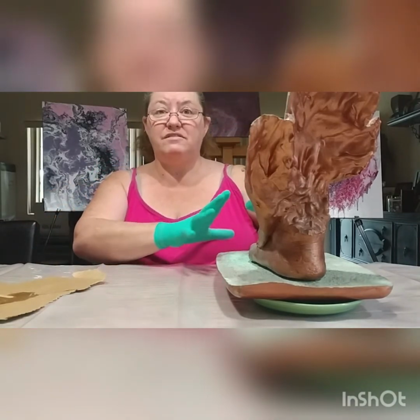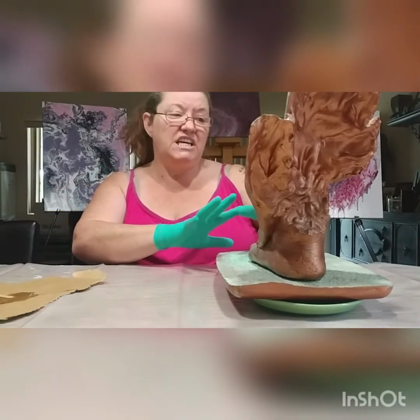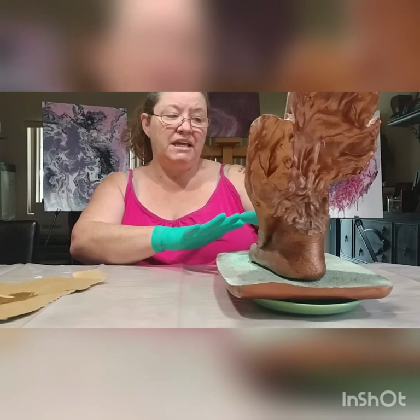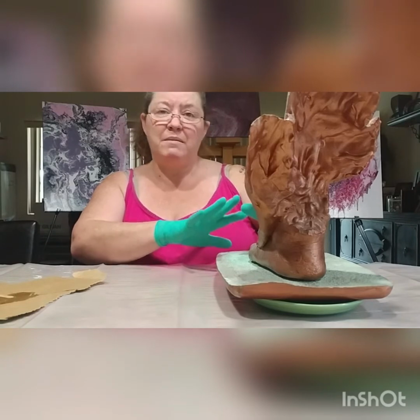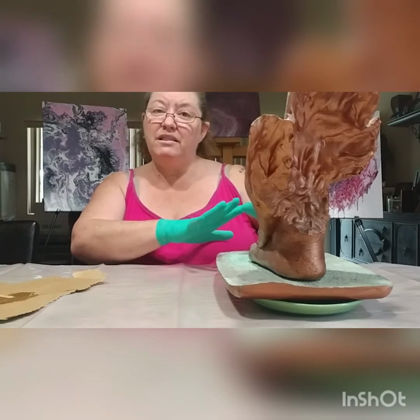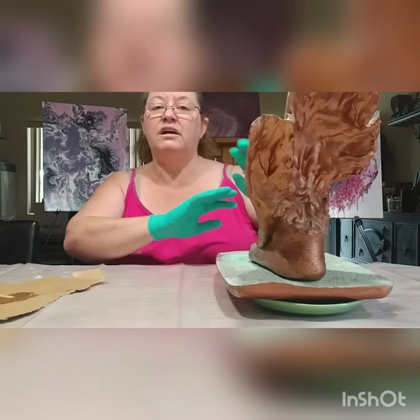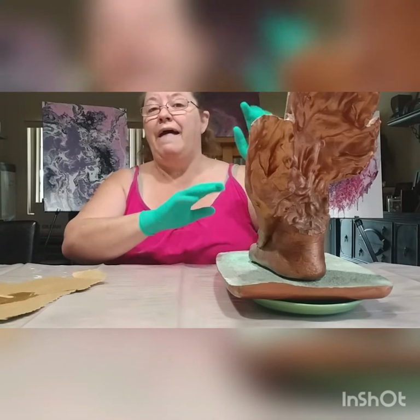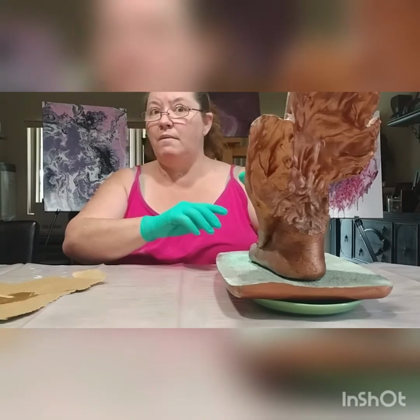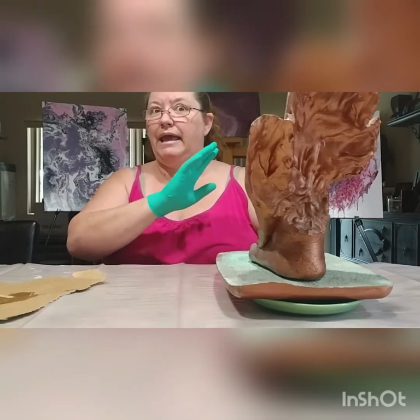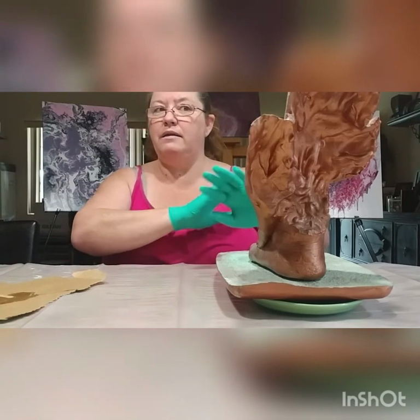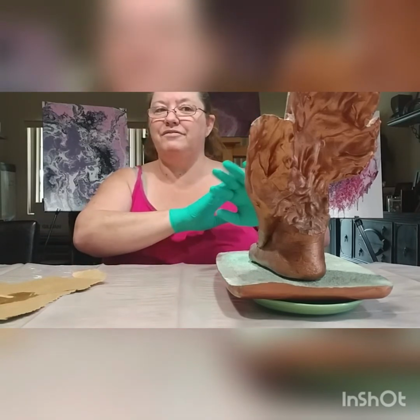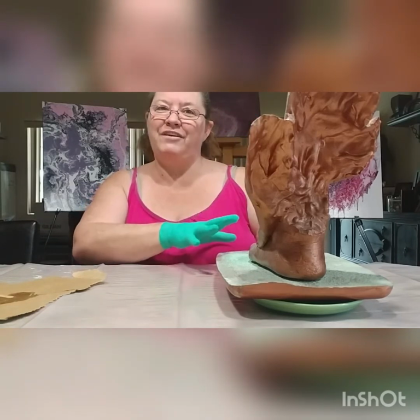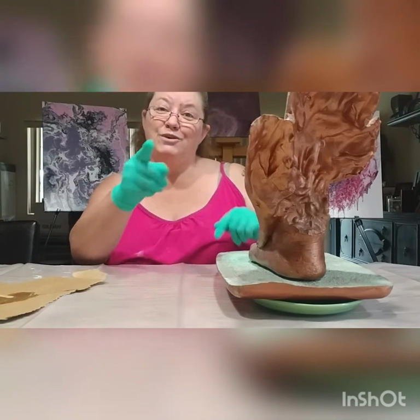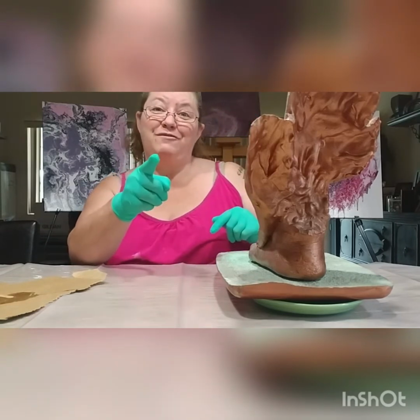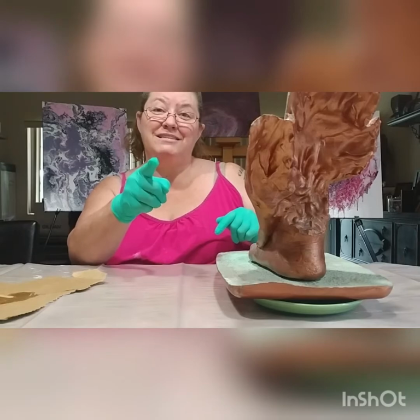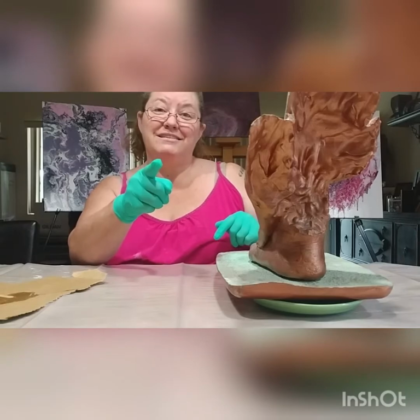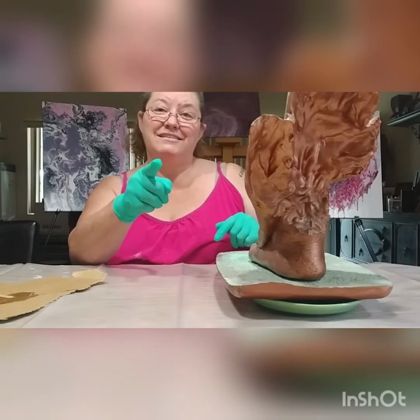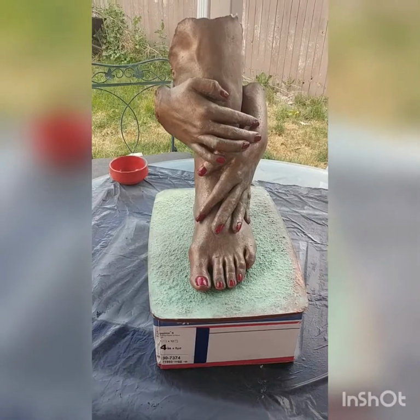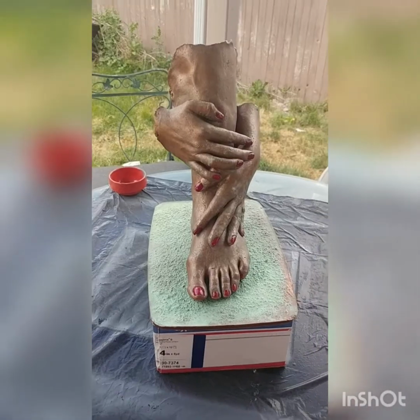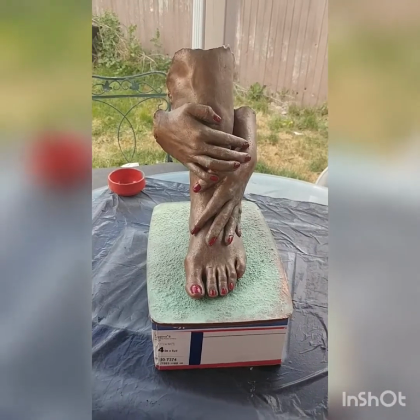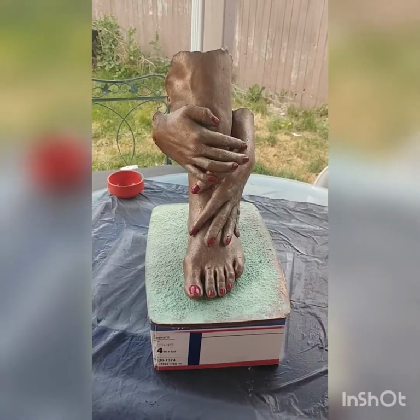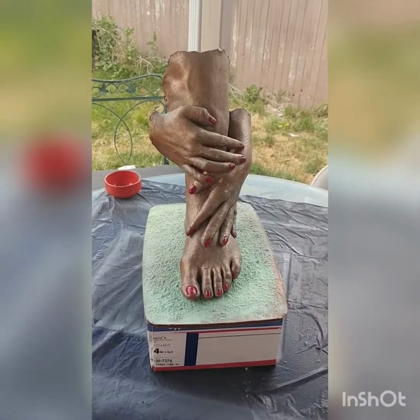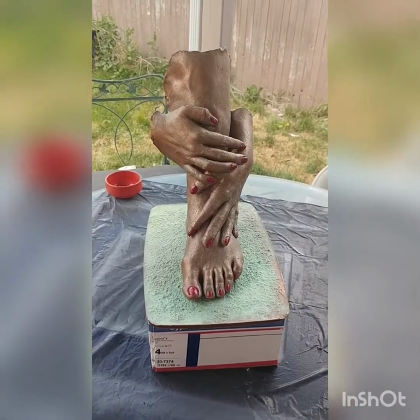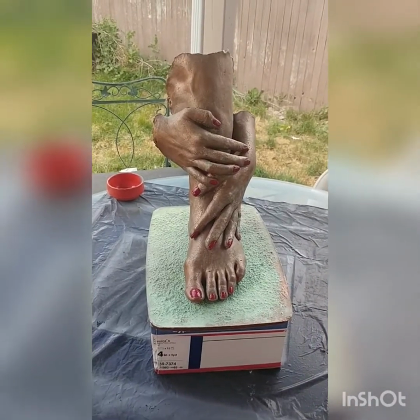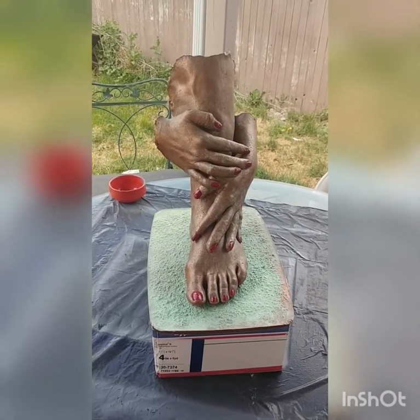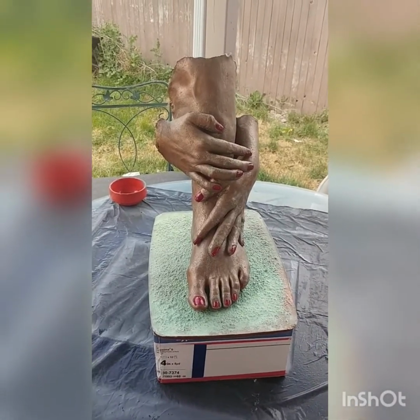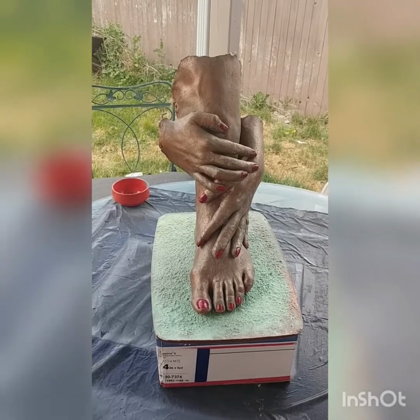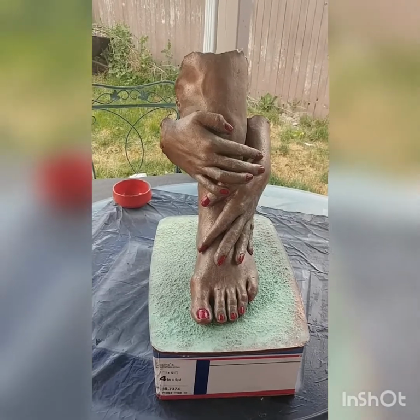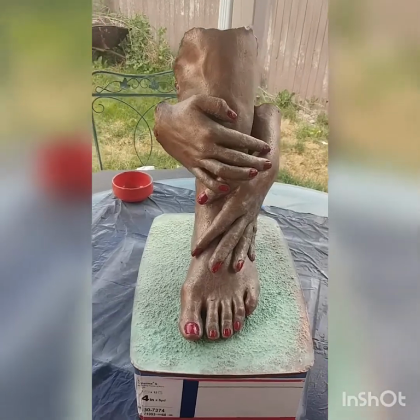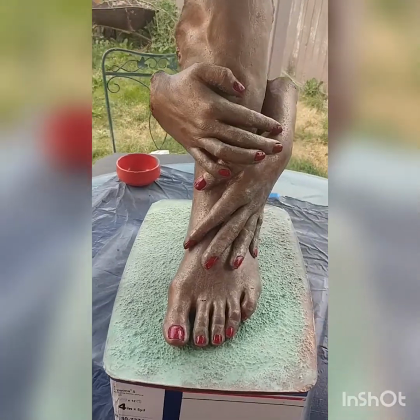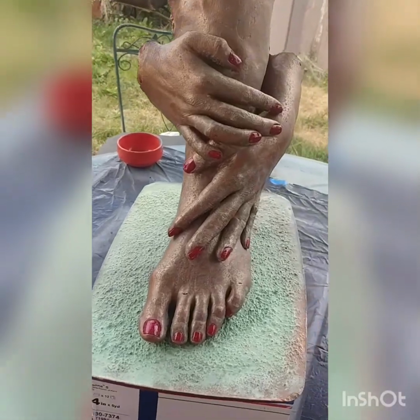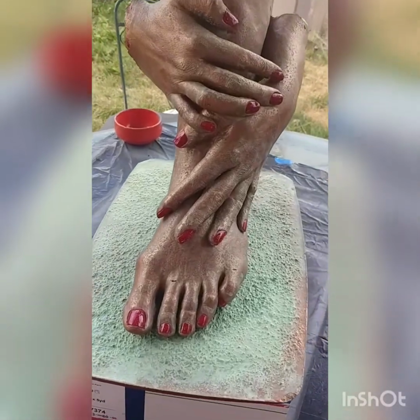We're gonna pause the video so we can let this dry for about 15 minutes, maybe a little bit longer, and then we'll come back and be ready for the satin finish. We'll catch you in a few minutes — and we're back! Here's the beautiful foot and the beautiful hands, look at it!